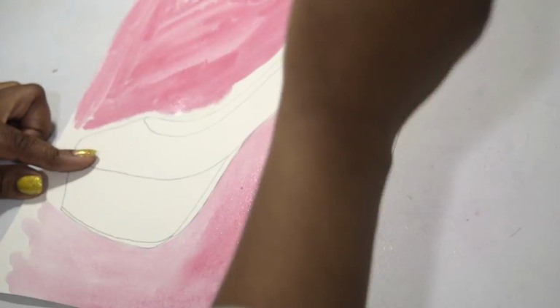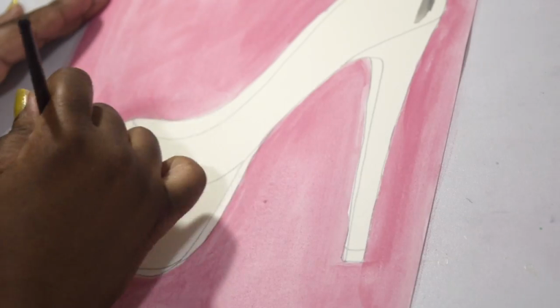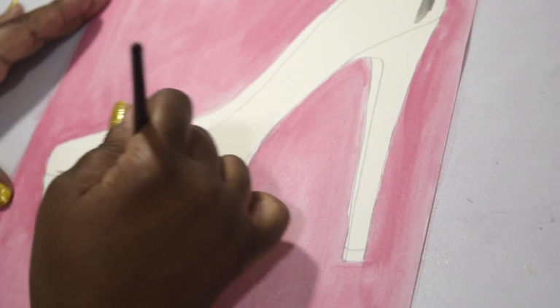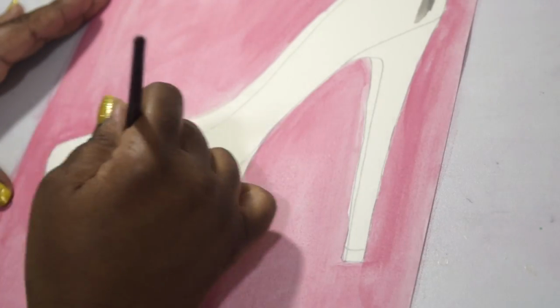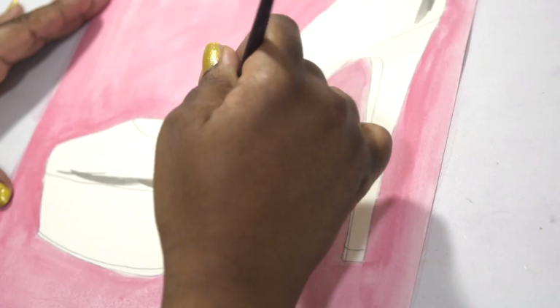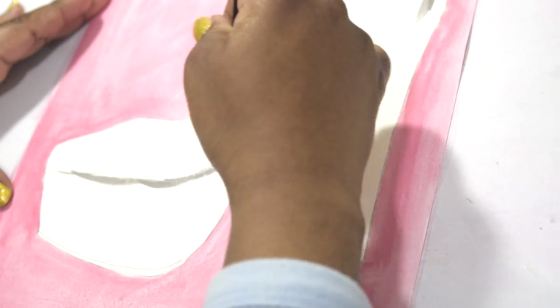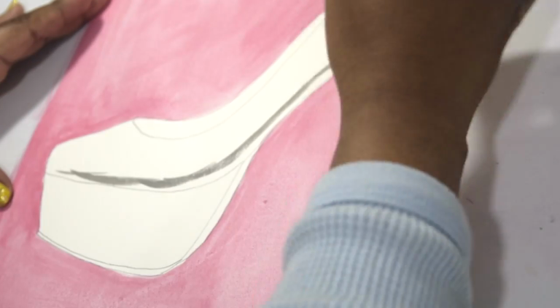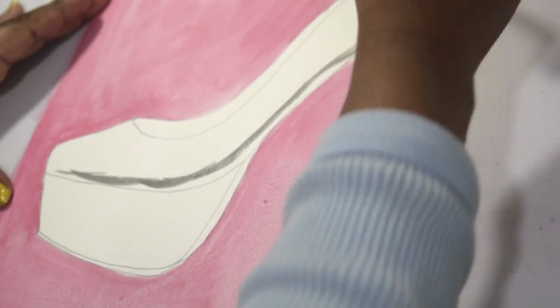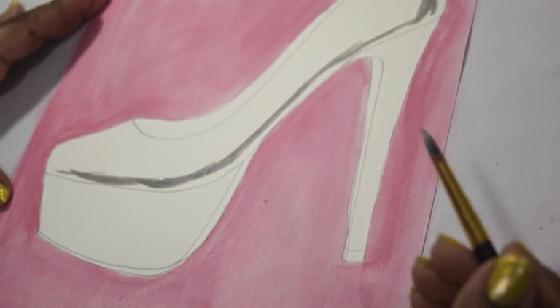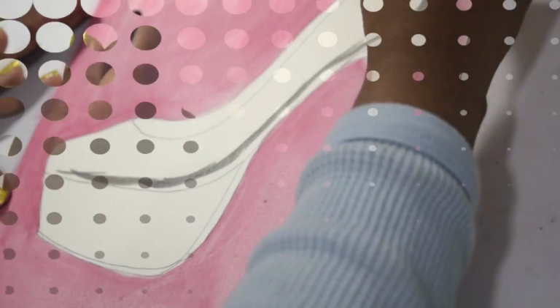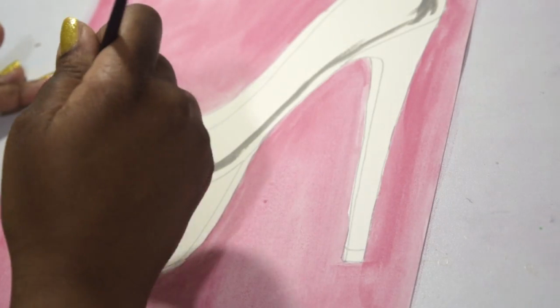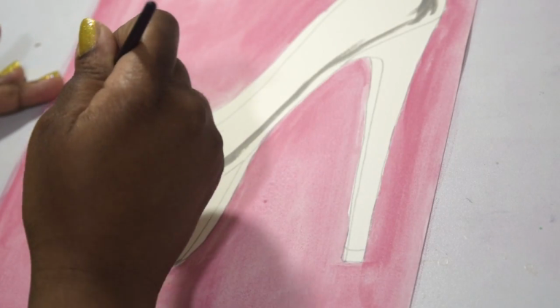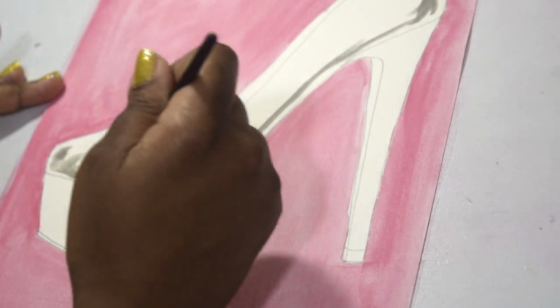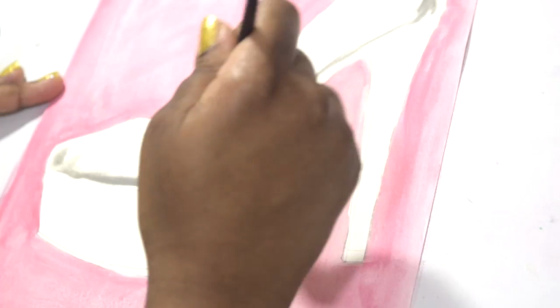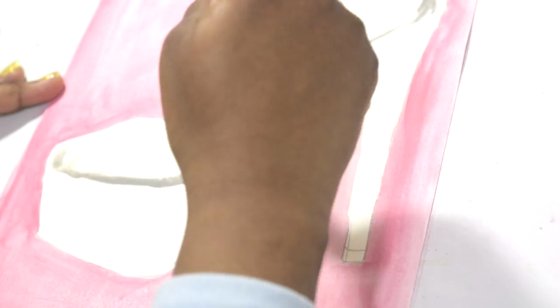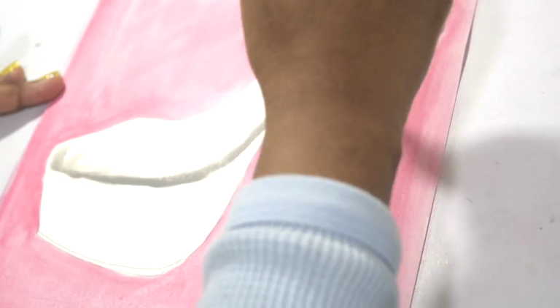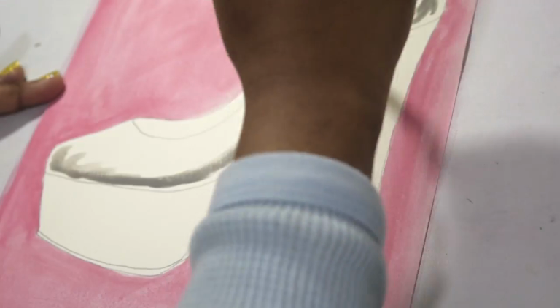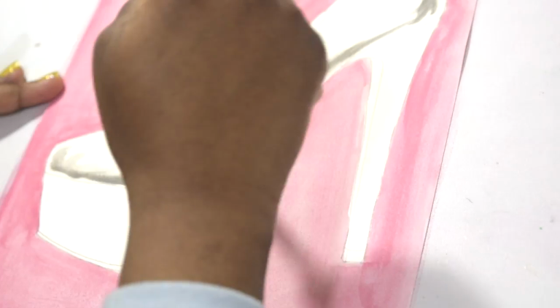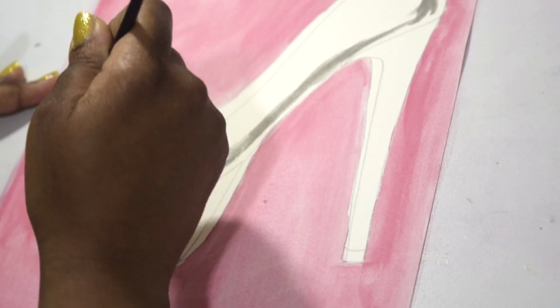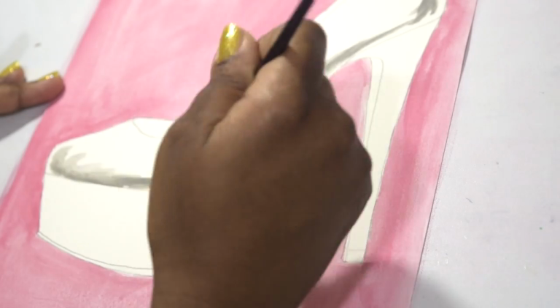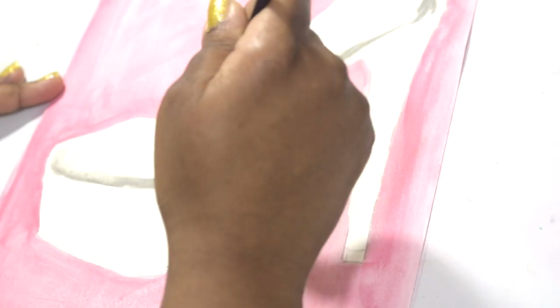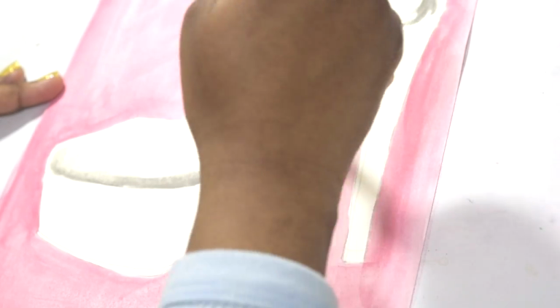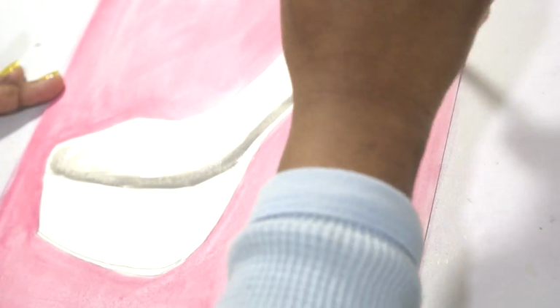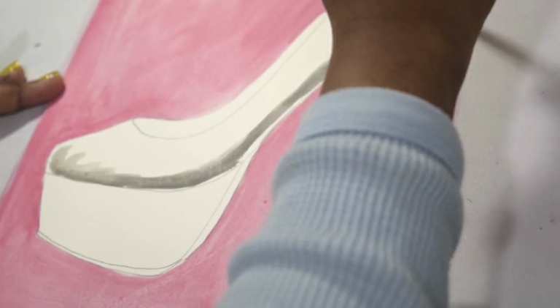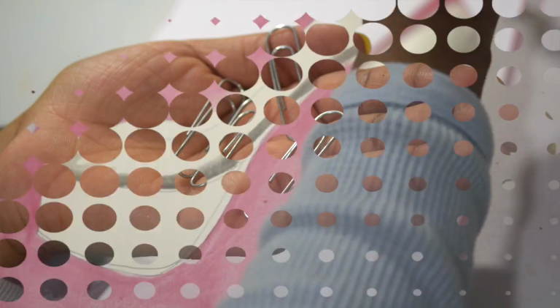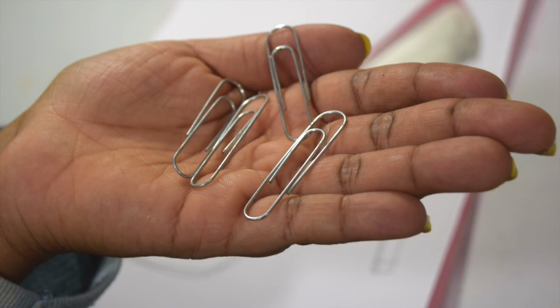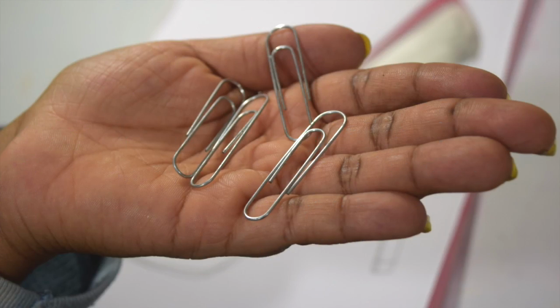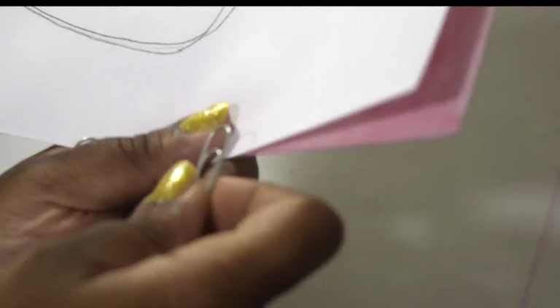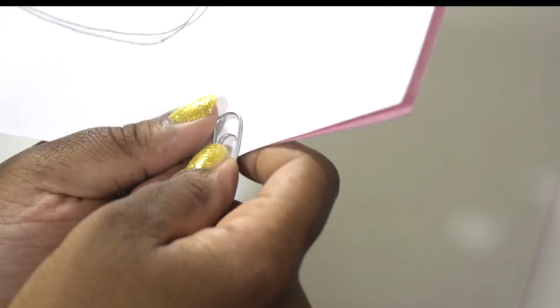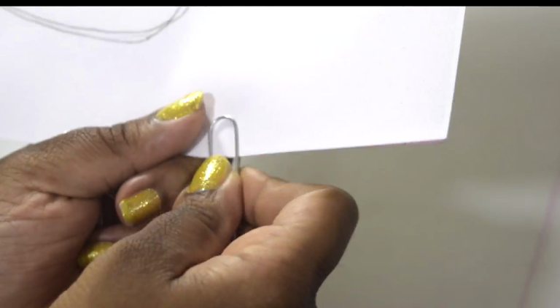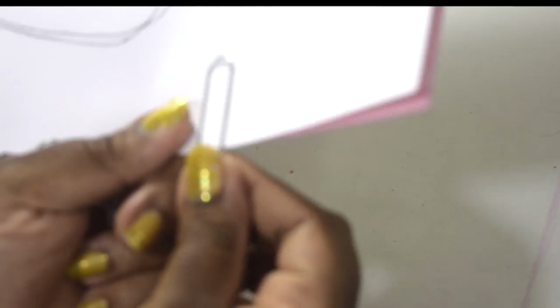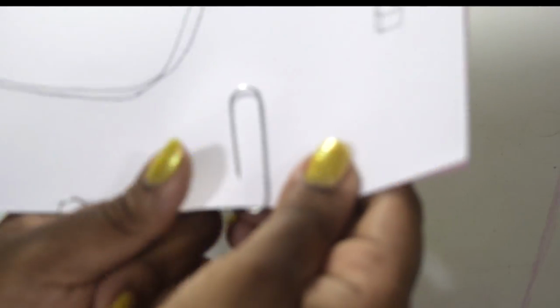Now using gray for shade. I'm now using the paperclips.